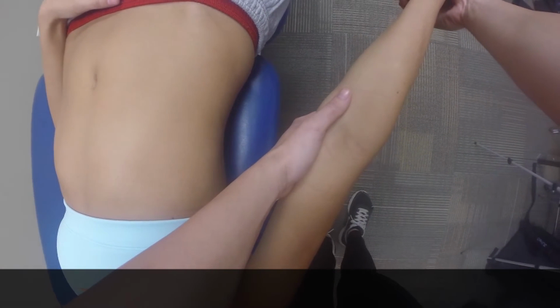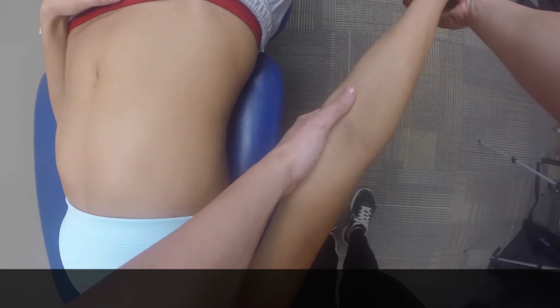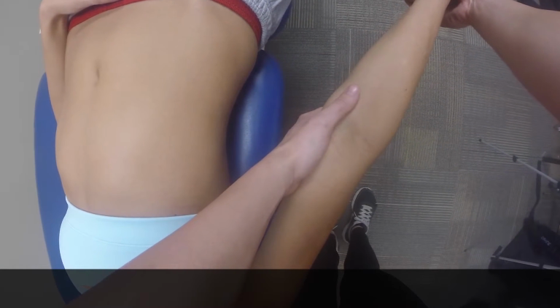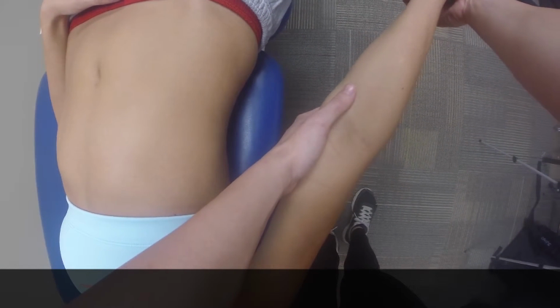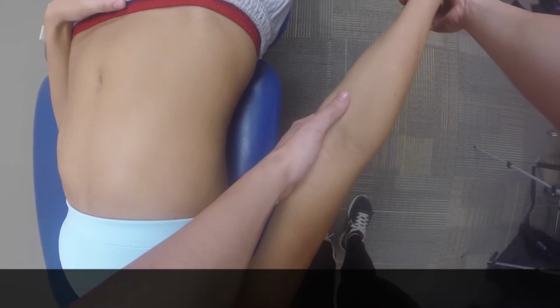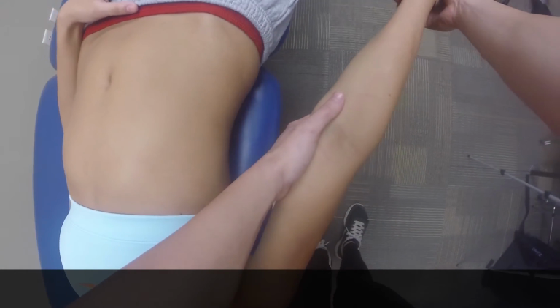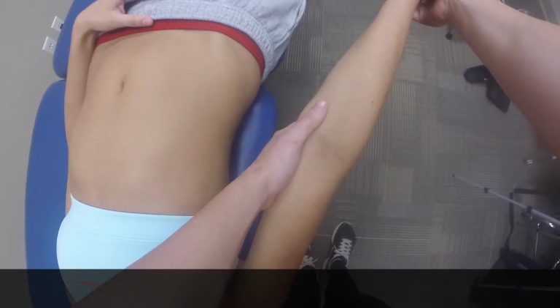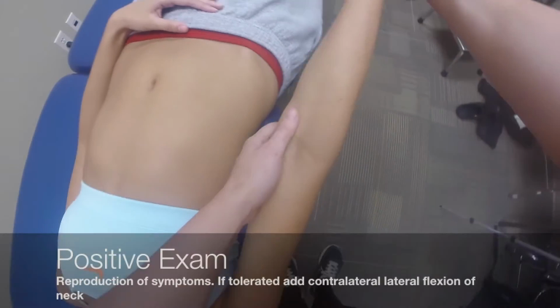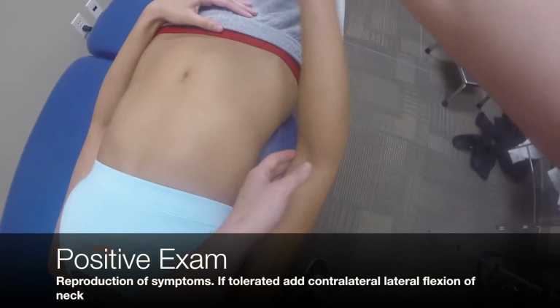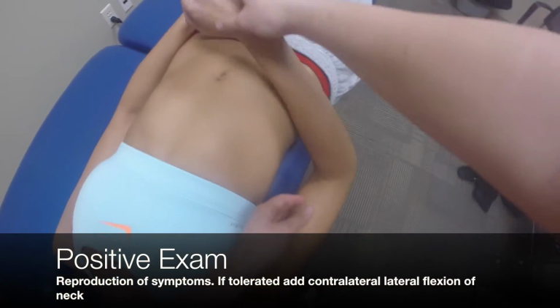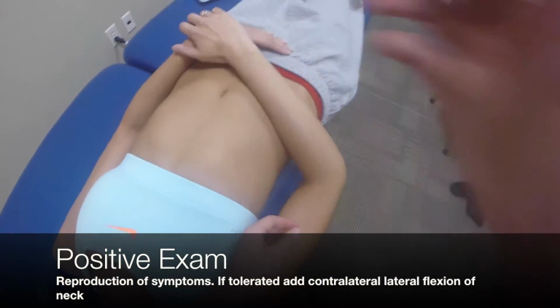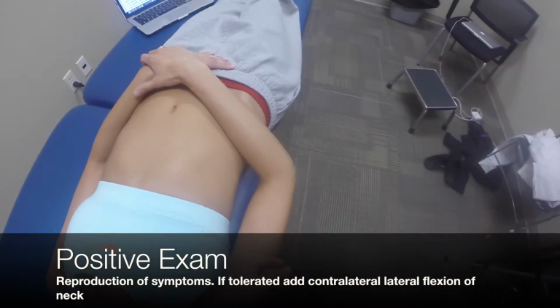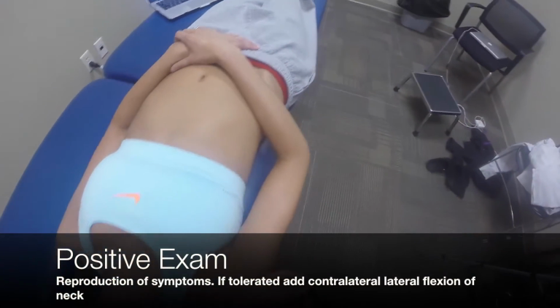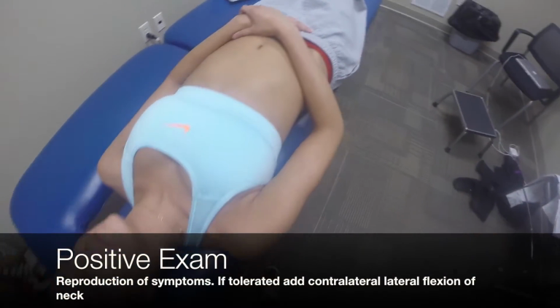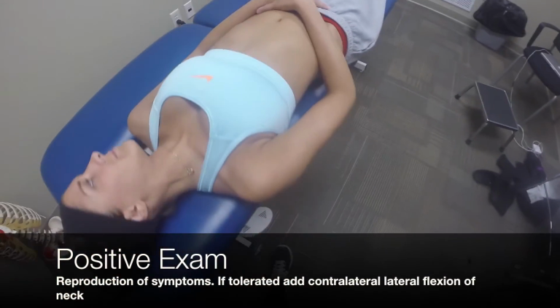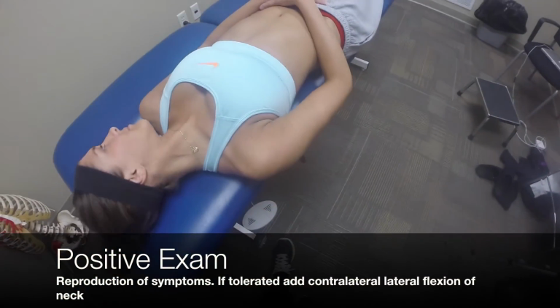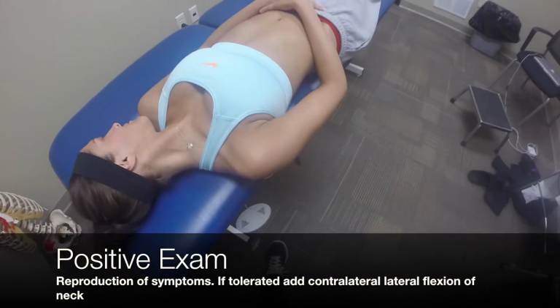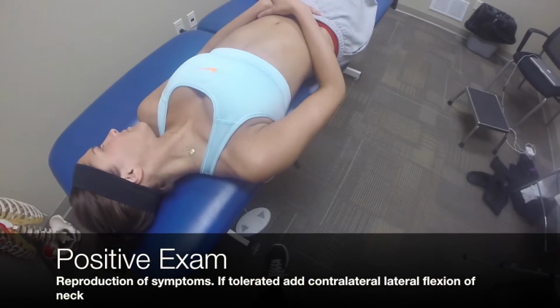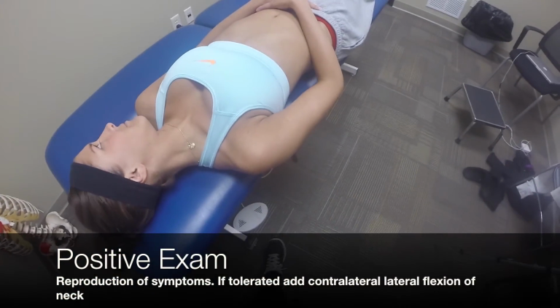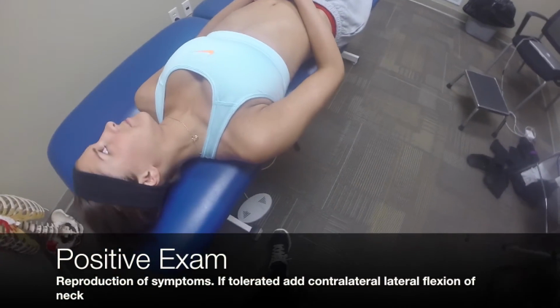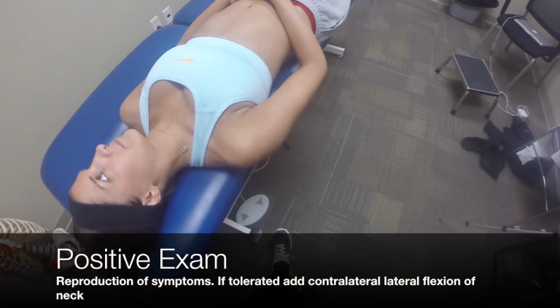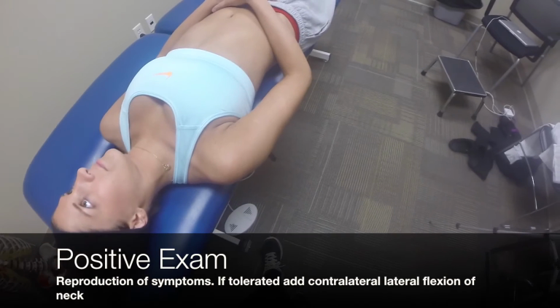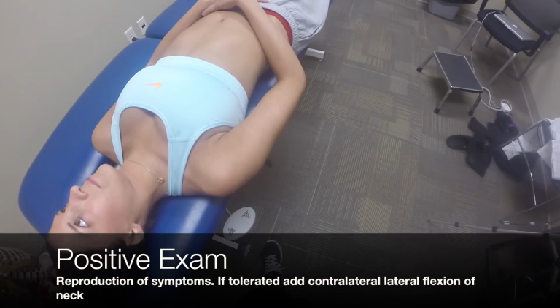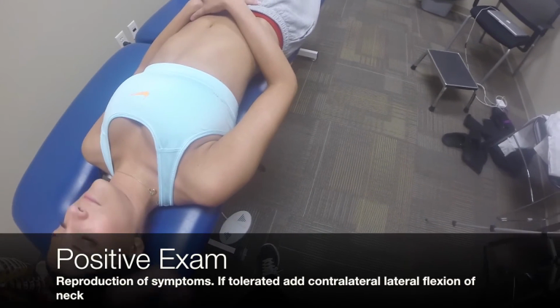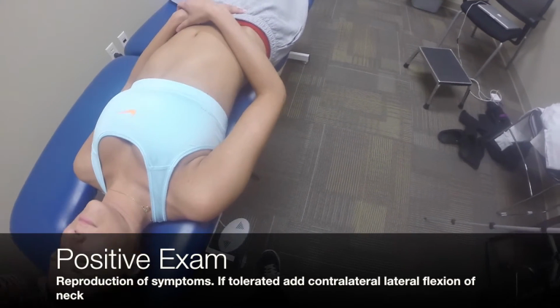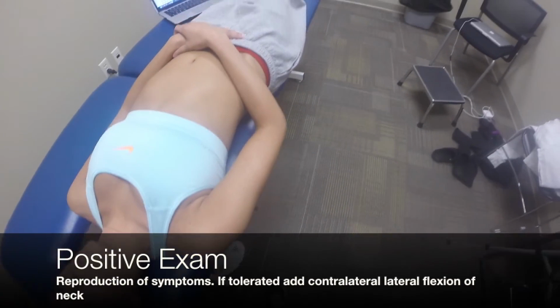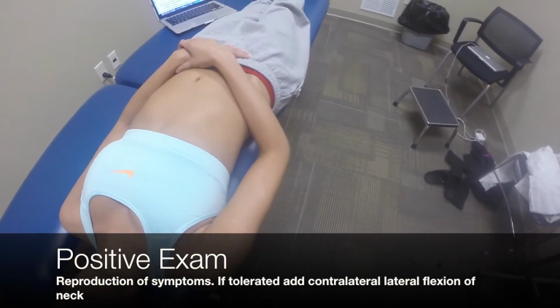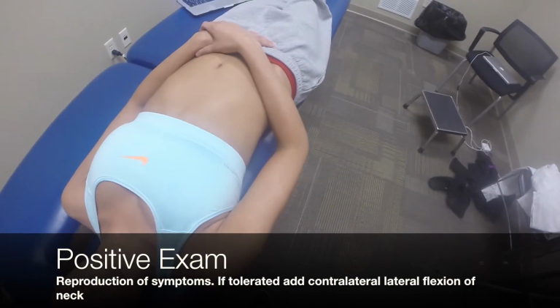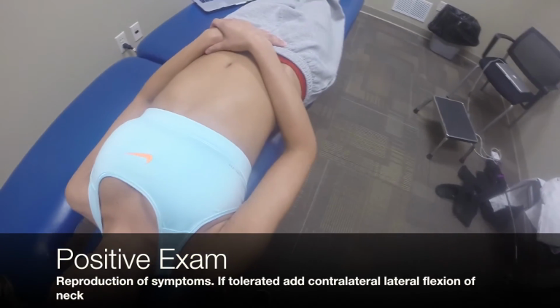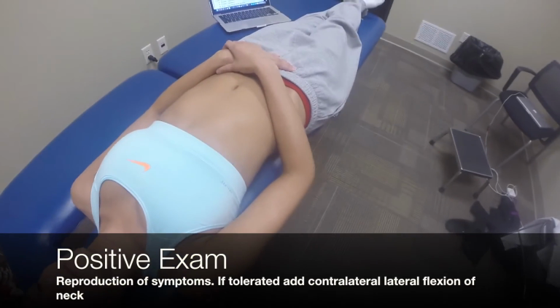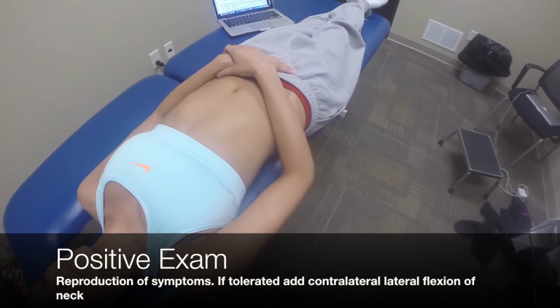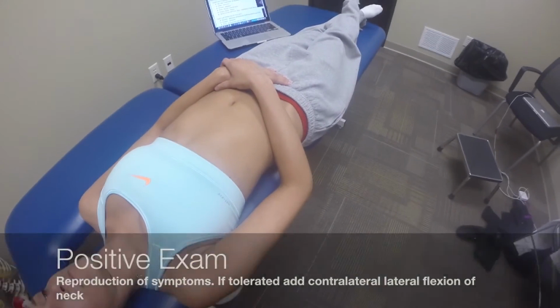If we can get all the way to full range of motion, we could have the patient look away and do contralateral flexion. A positive test for this would be any reproduction of signs and symptoms.